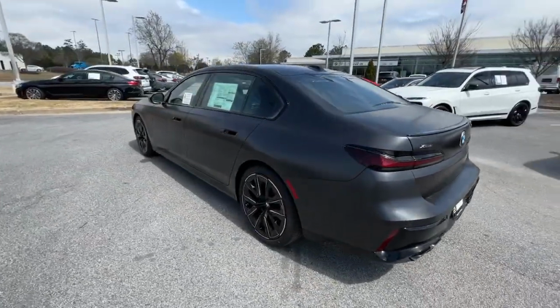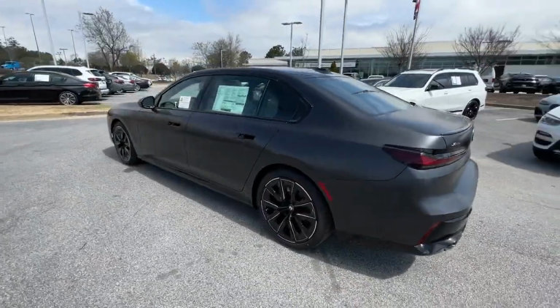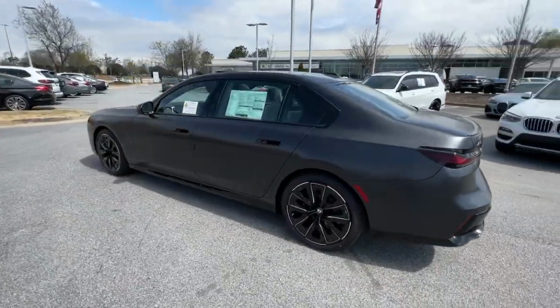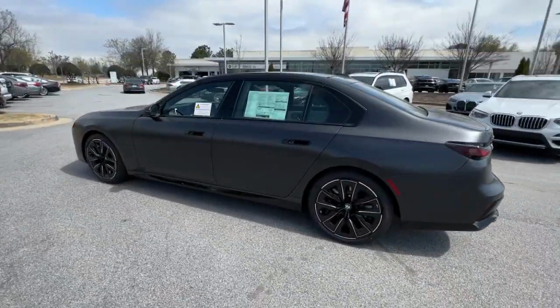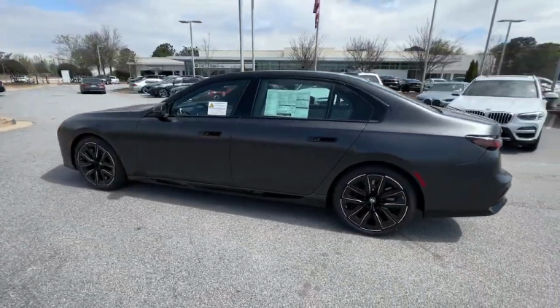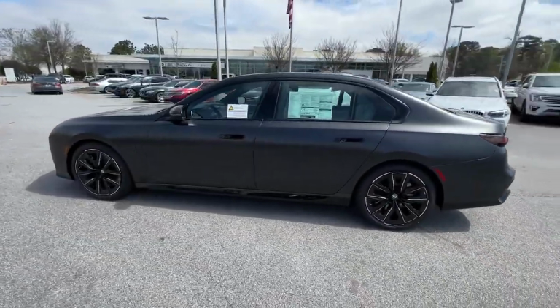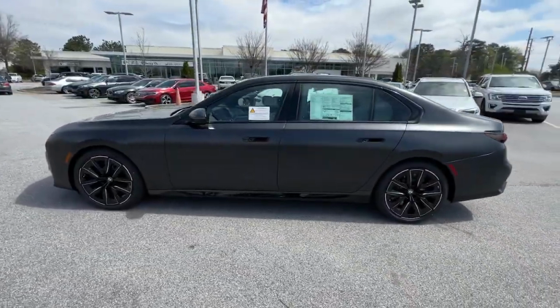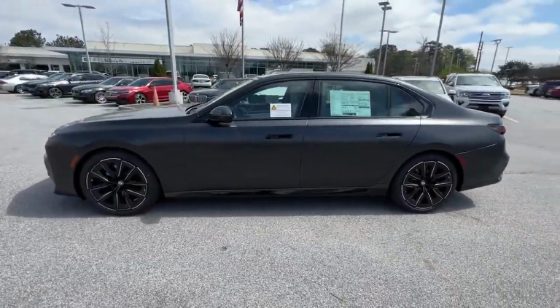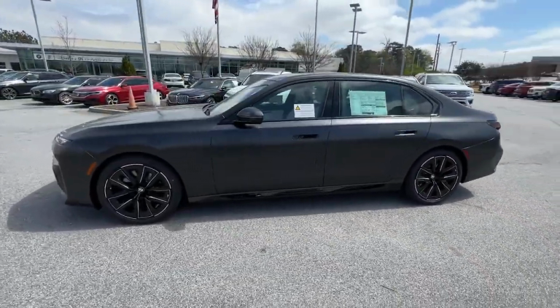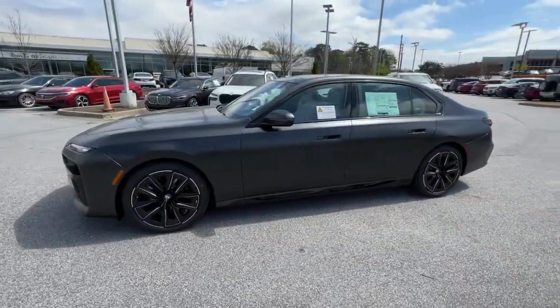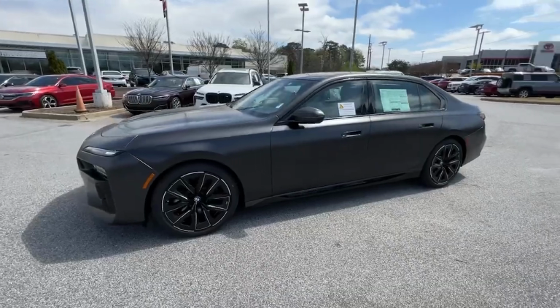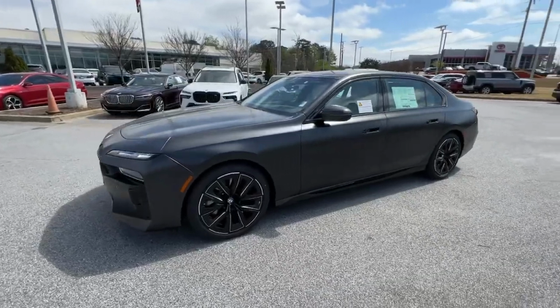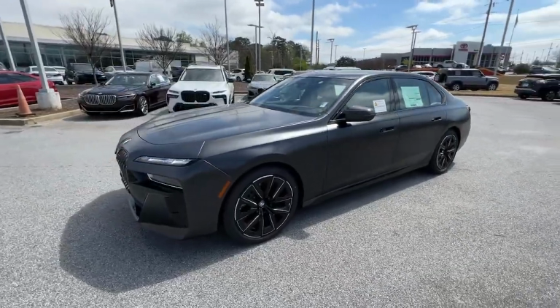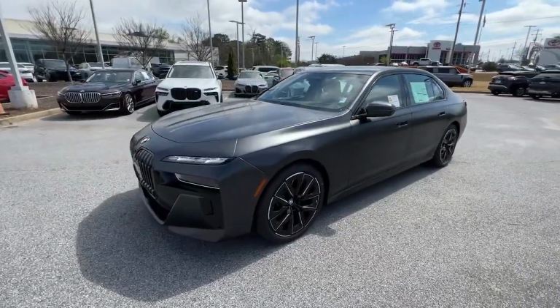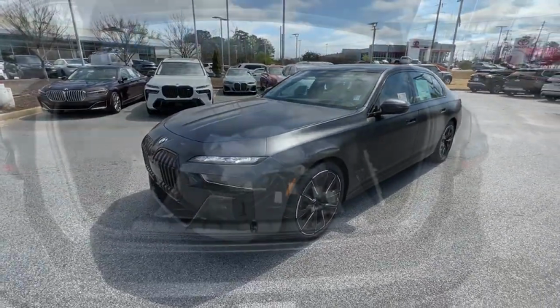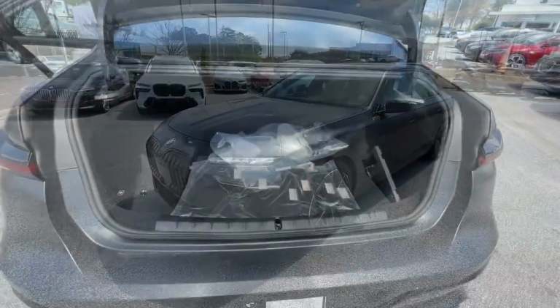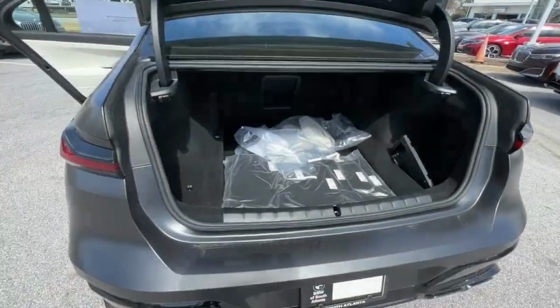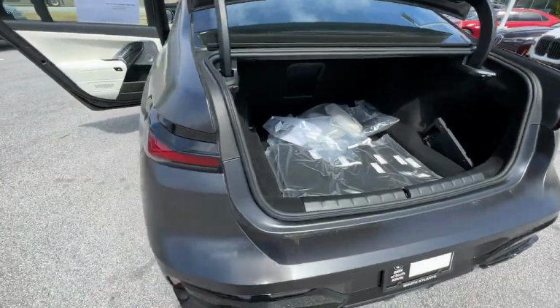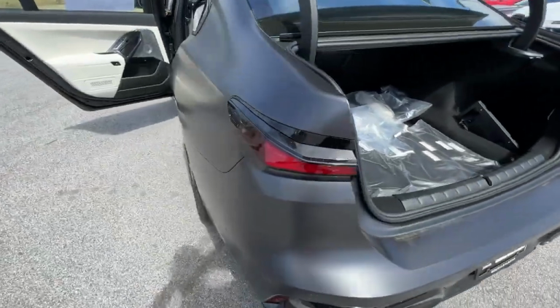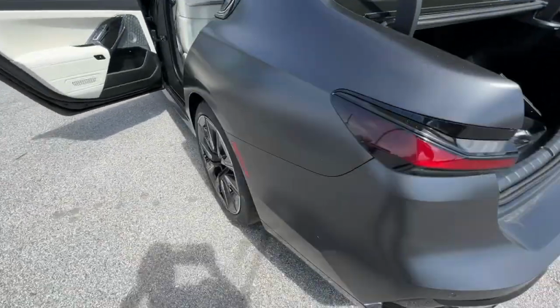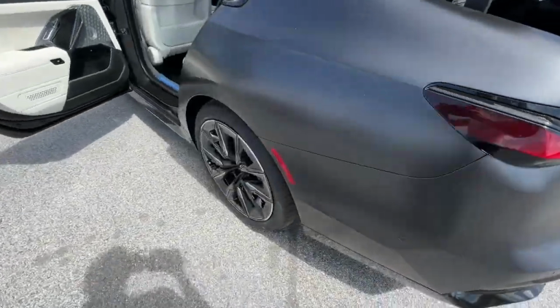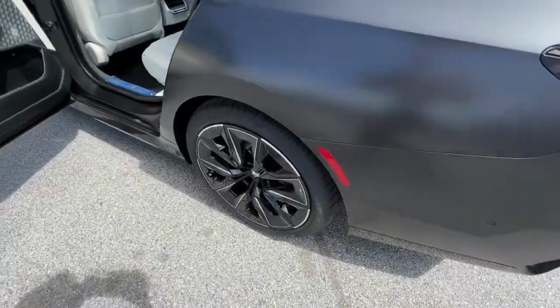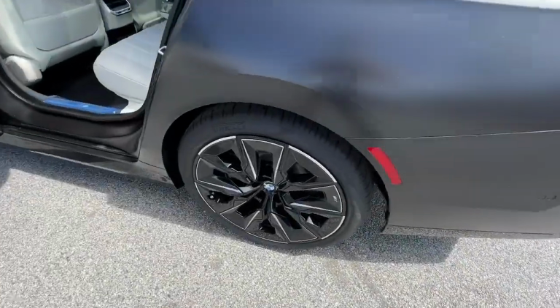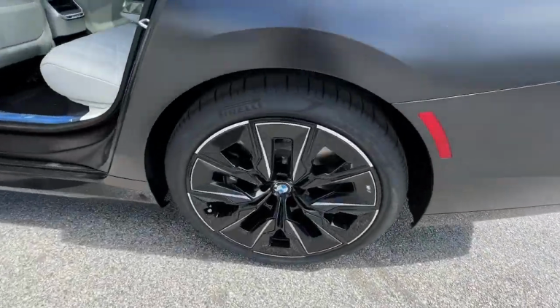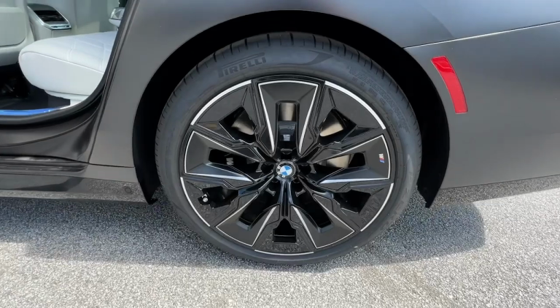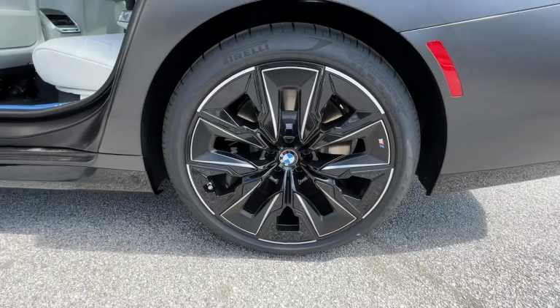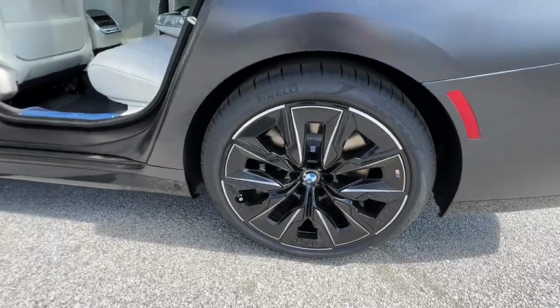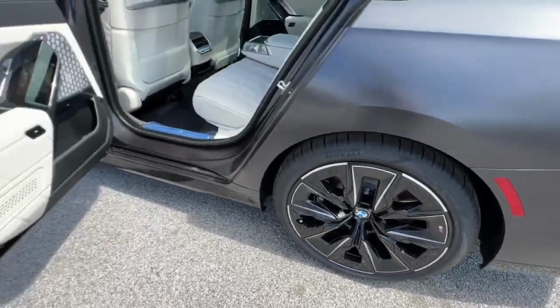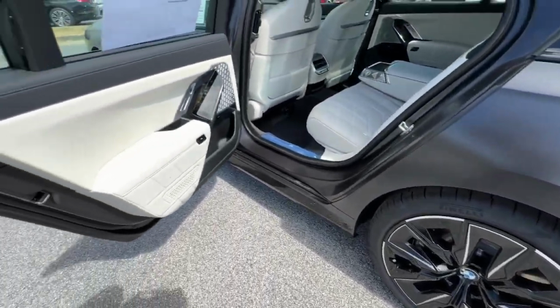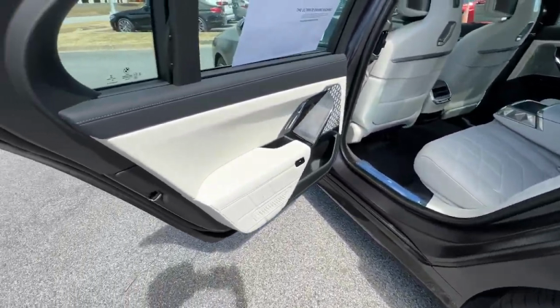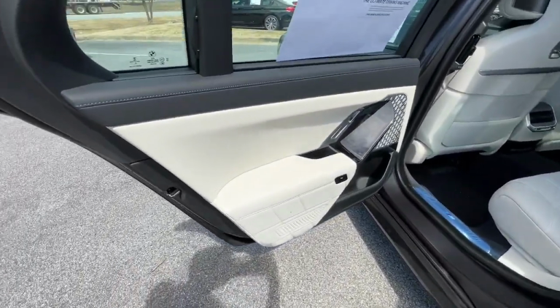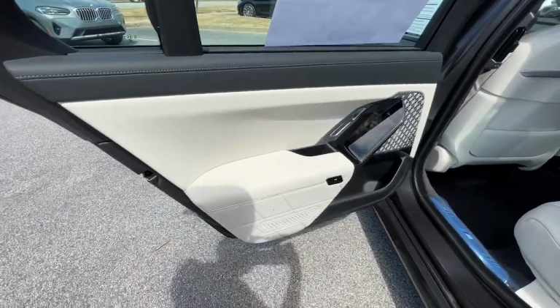These are just some of the great options this vehicle comes with: panoramic roof, lane departure warning, navigation system, all-wheel drive, keyless entry.